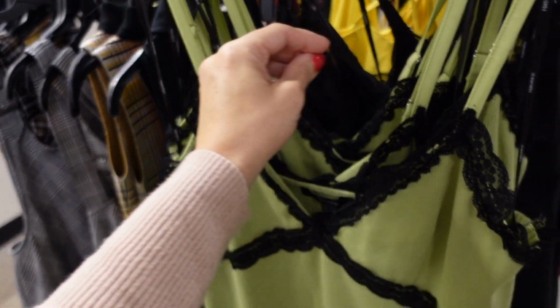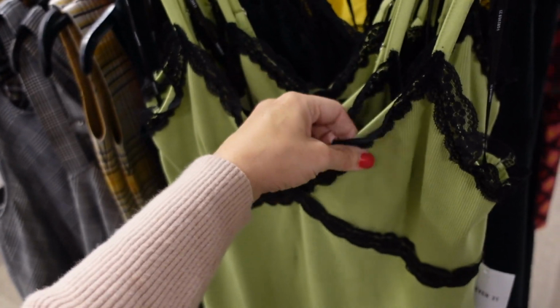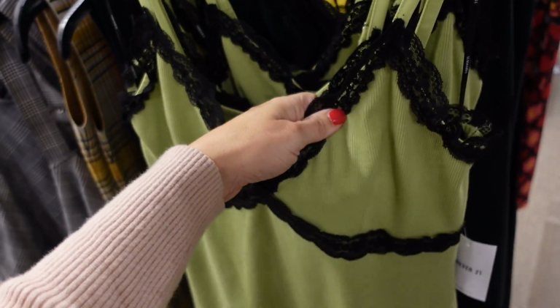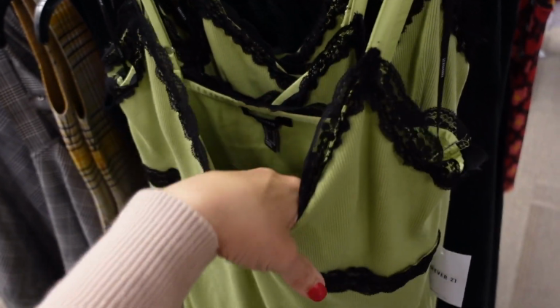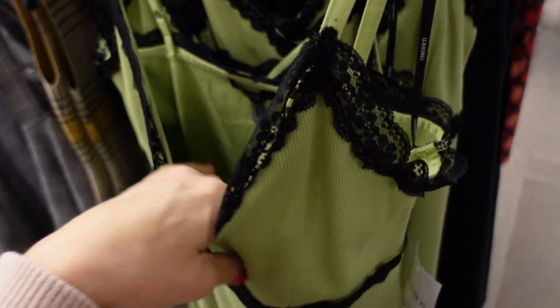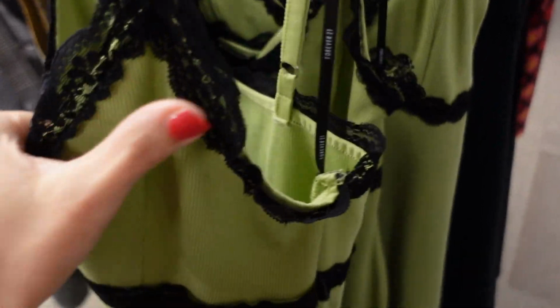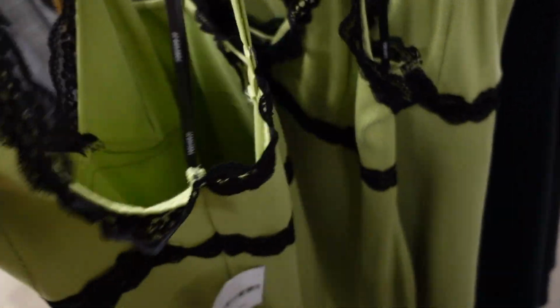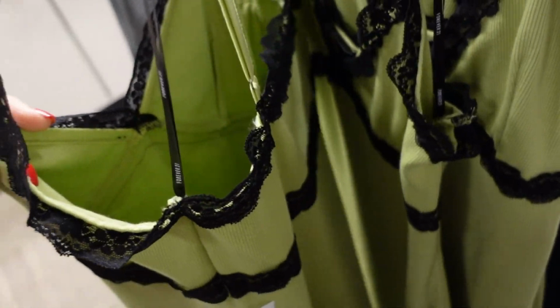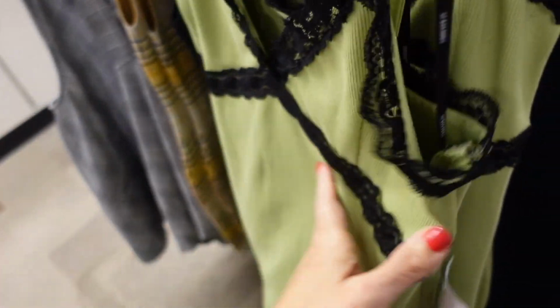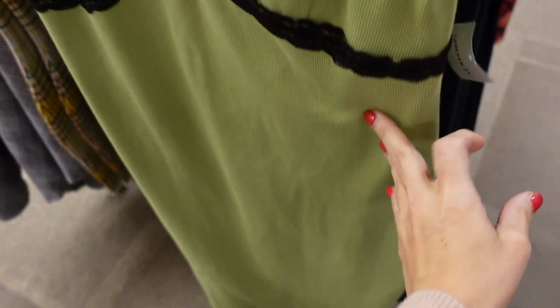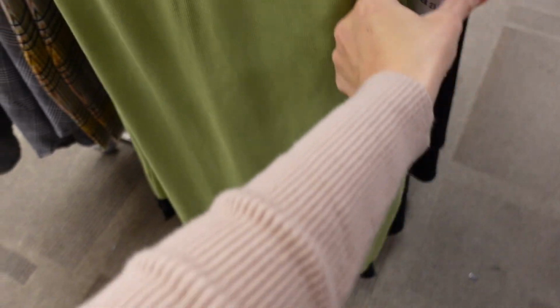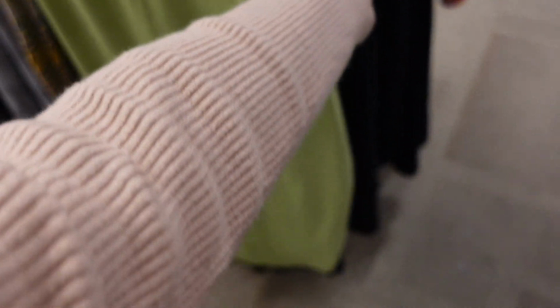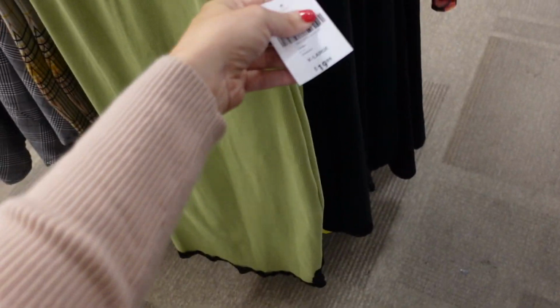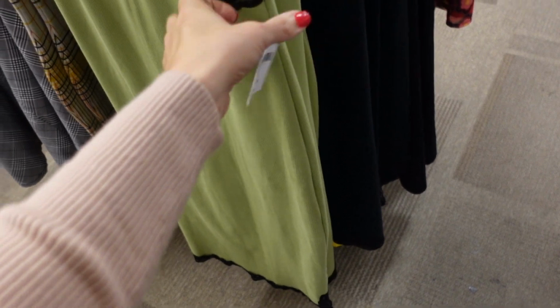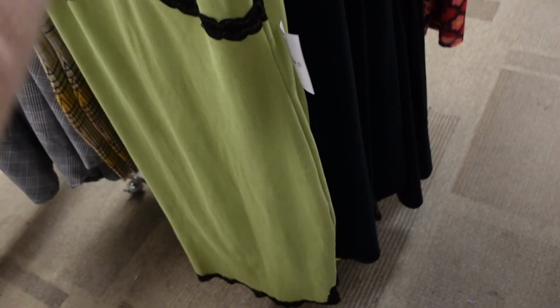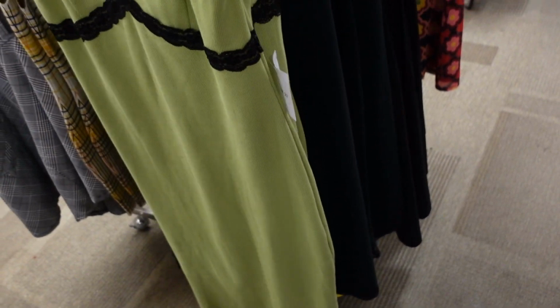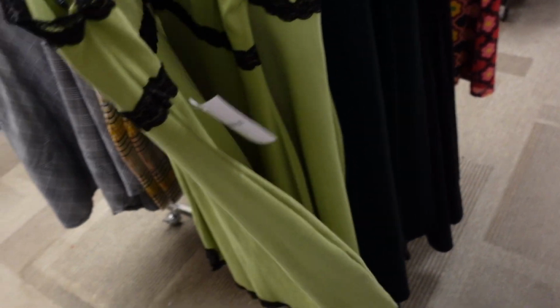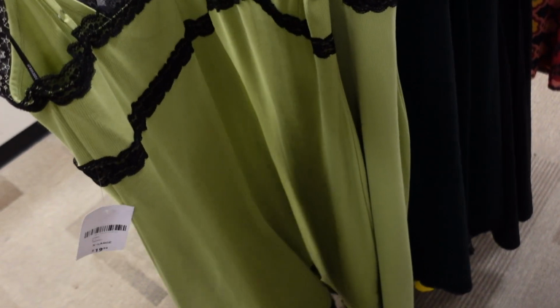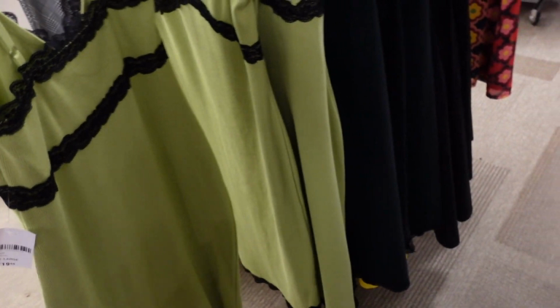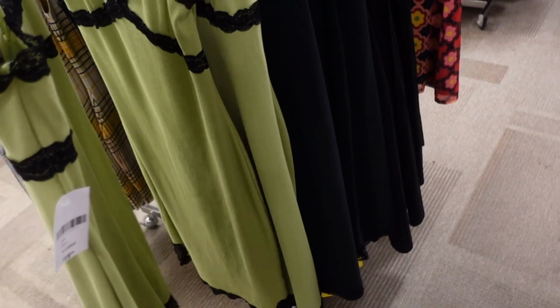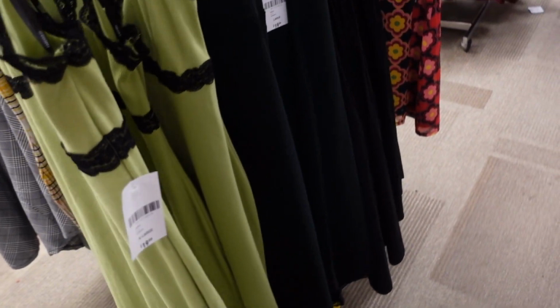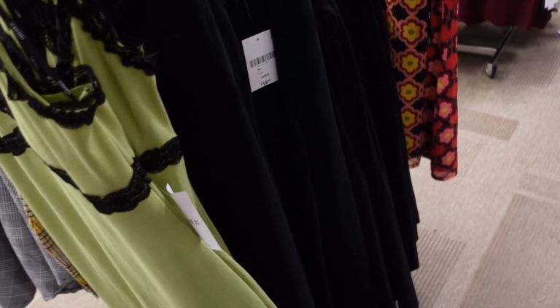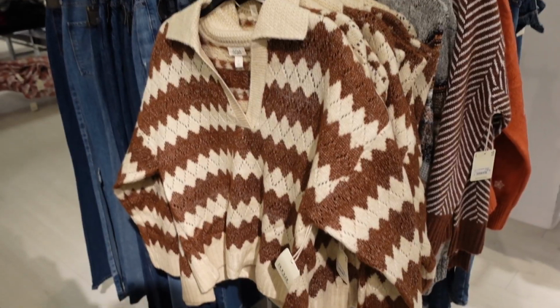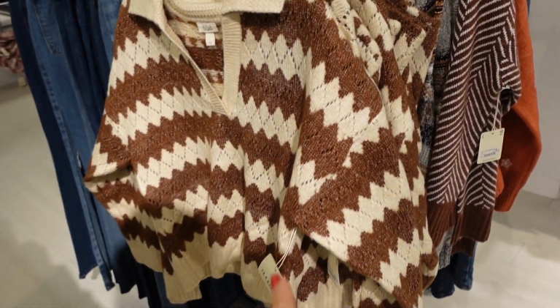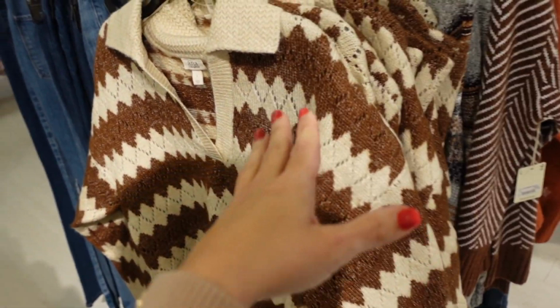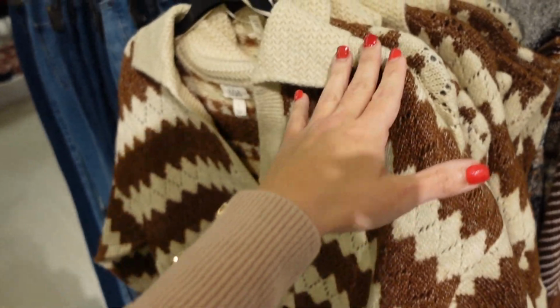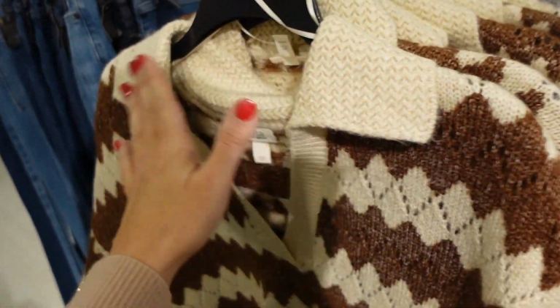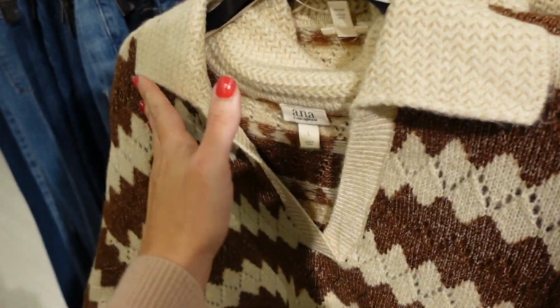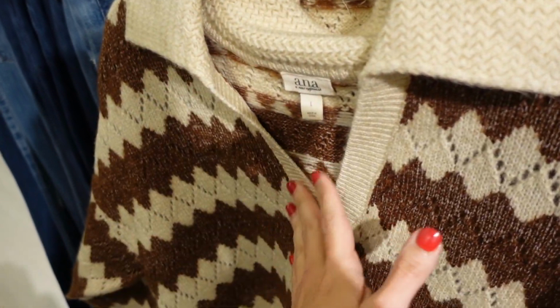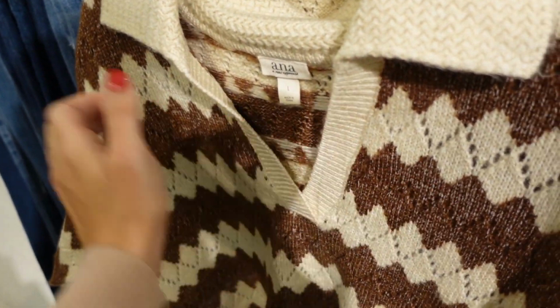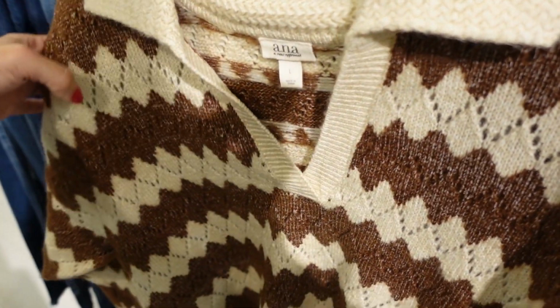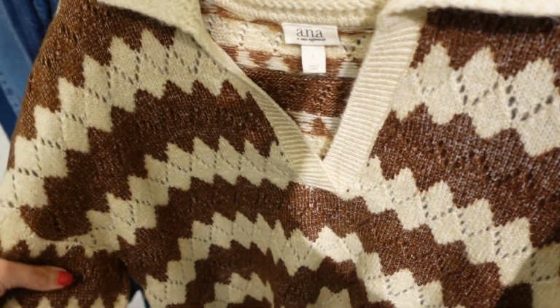A dress from Forever 21 with thin straps, ribbed stretchy material, fitted through the body. It's regularly $19.99 and comes in green and black.